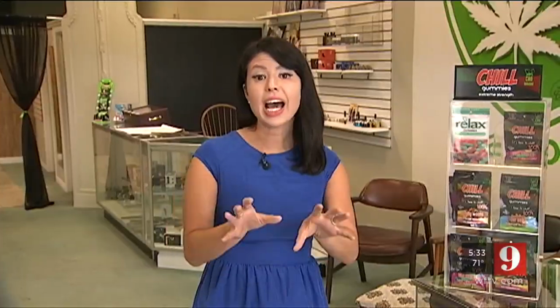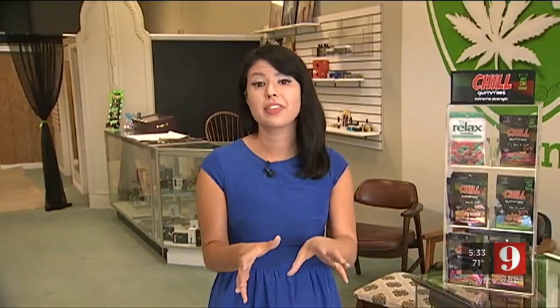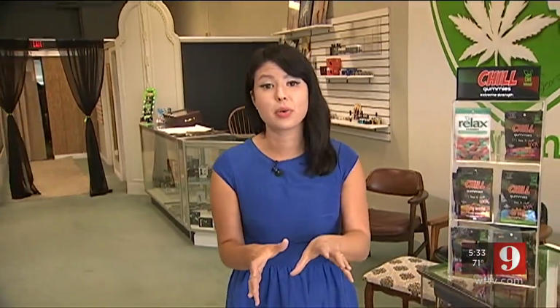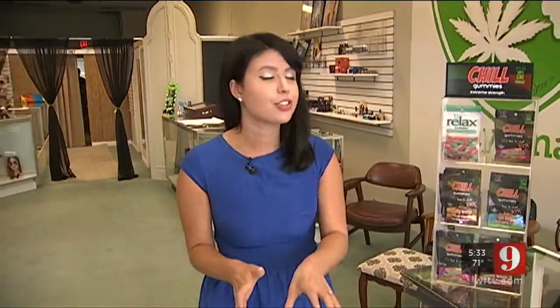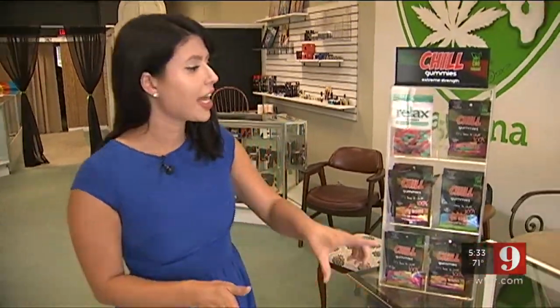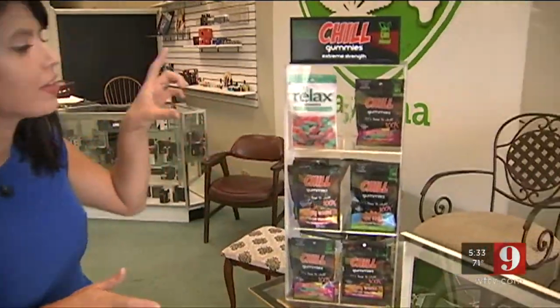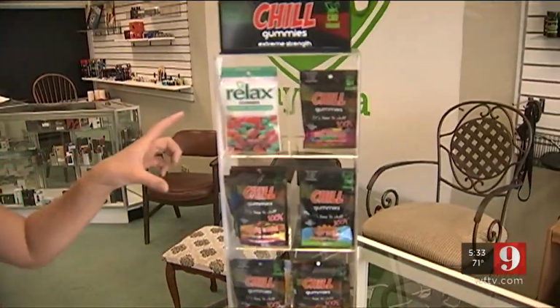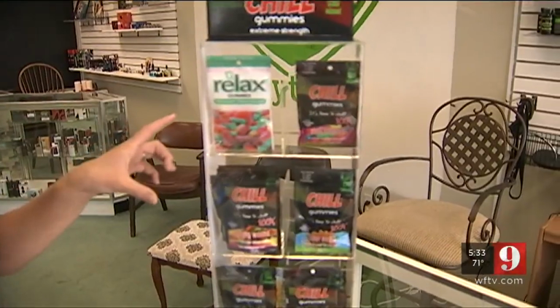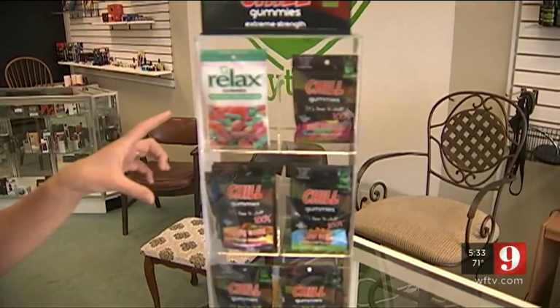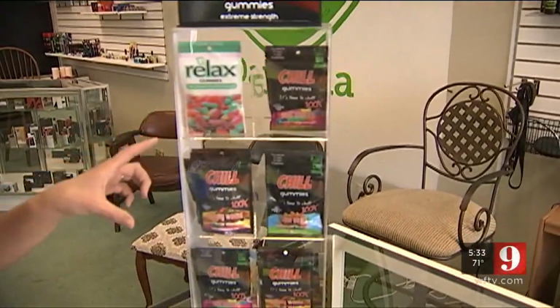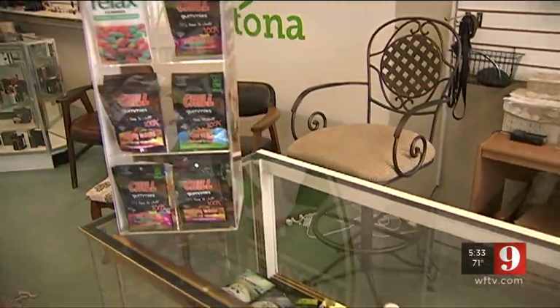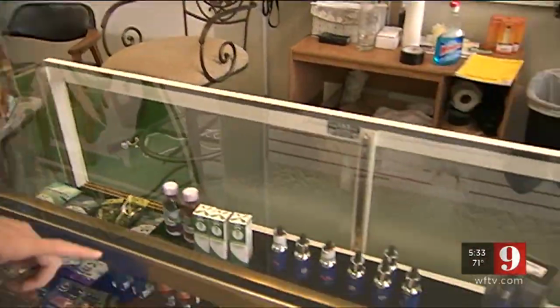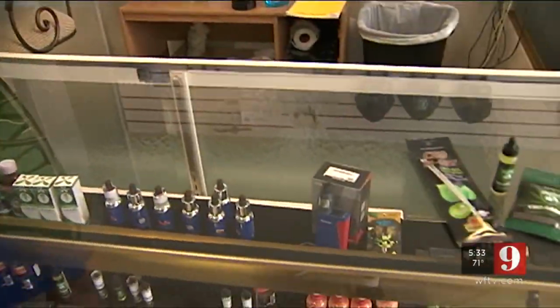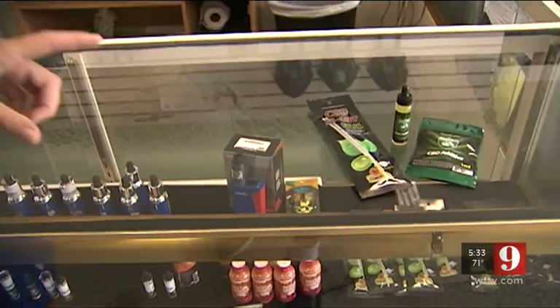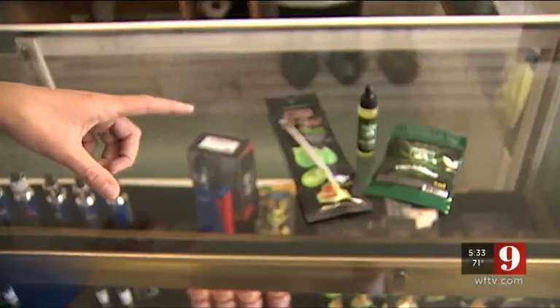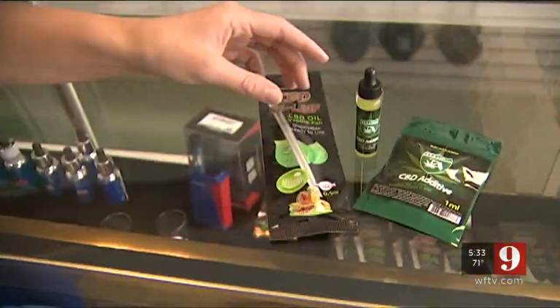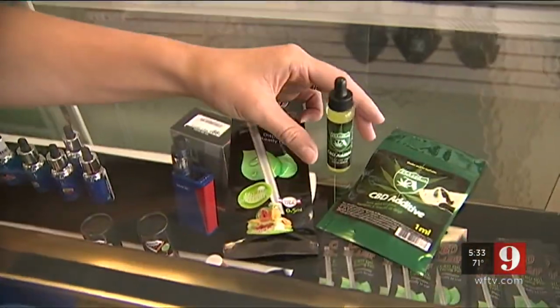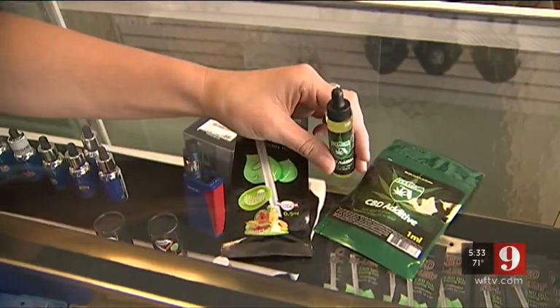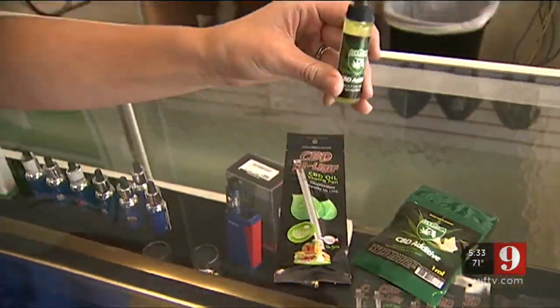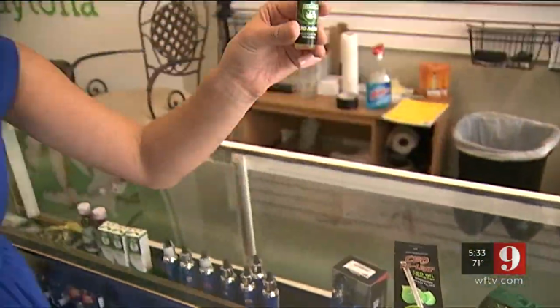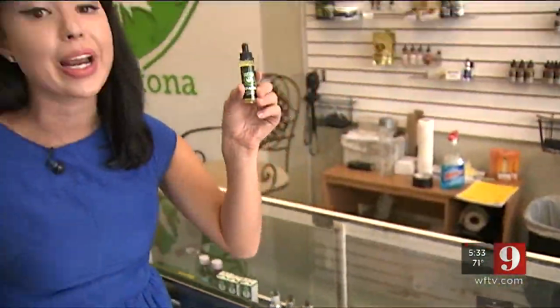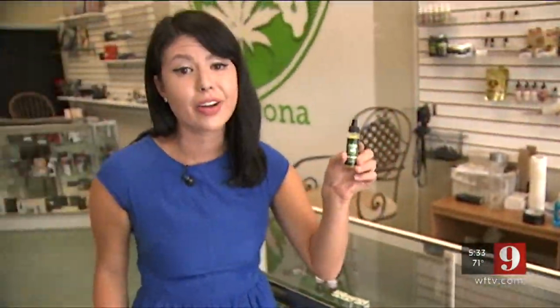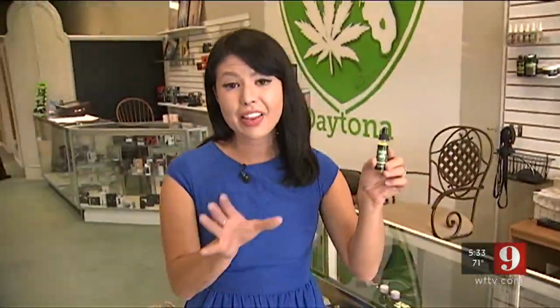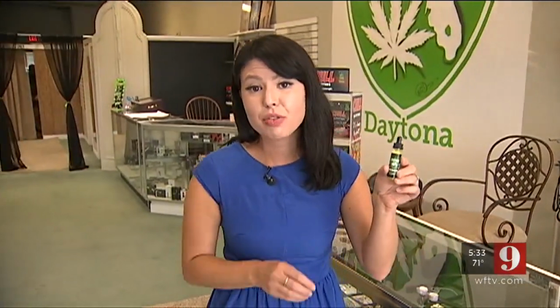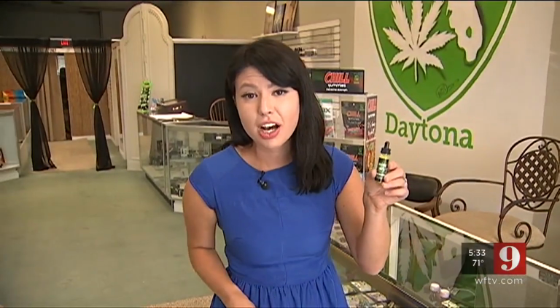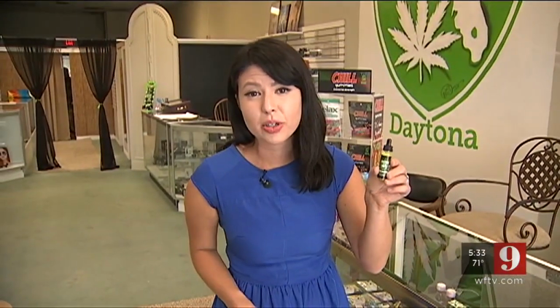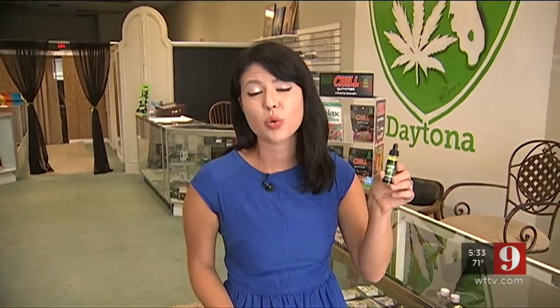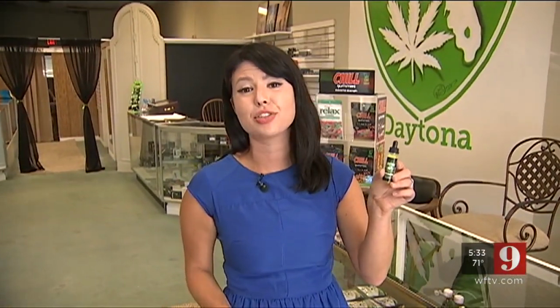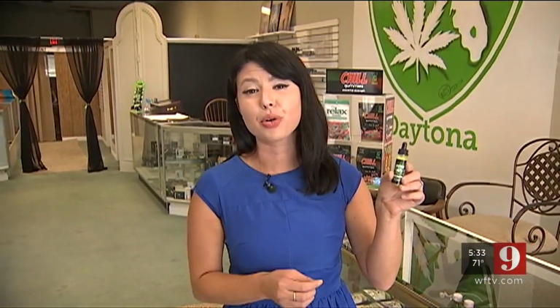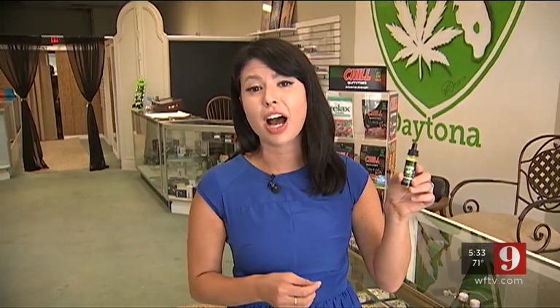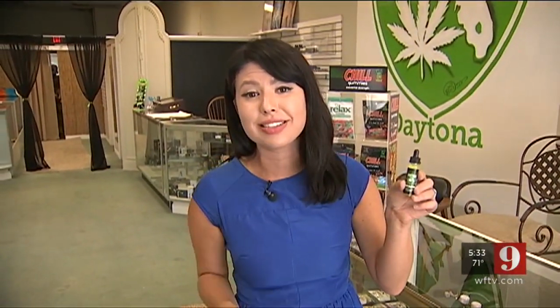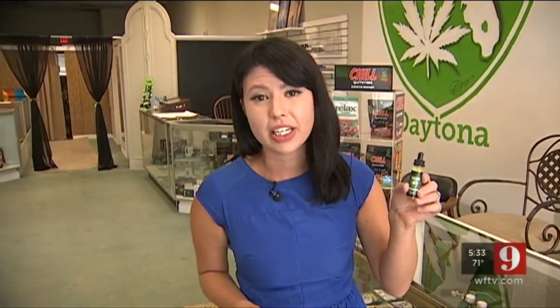Not only at this location do they have CBD infused gummies, but they also have vape pens. But the biggest seller is this oil right here, and the average customer is between the age of 35 and 70.